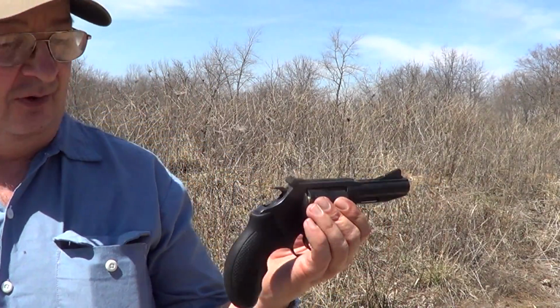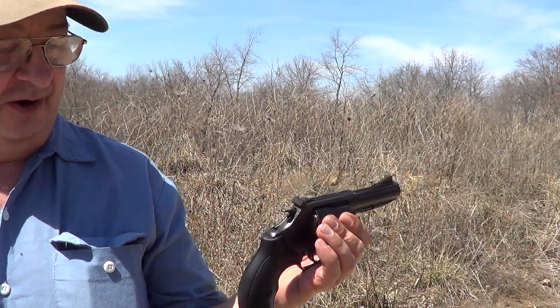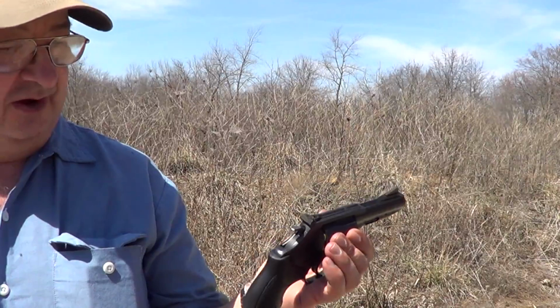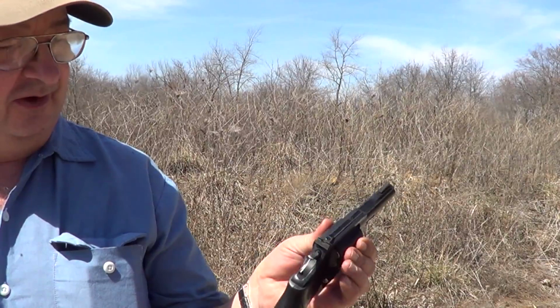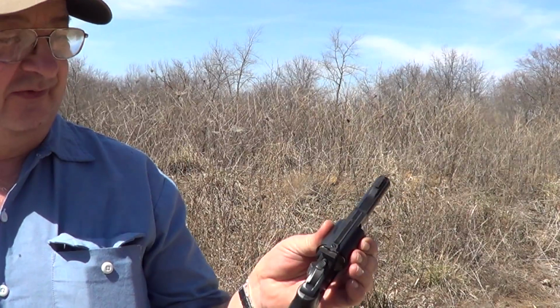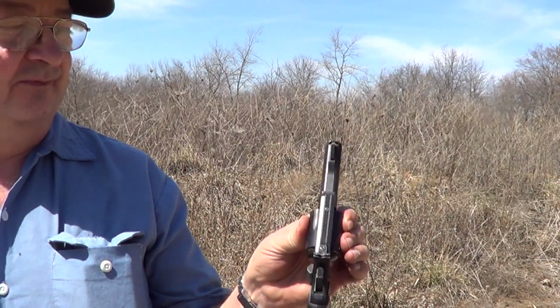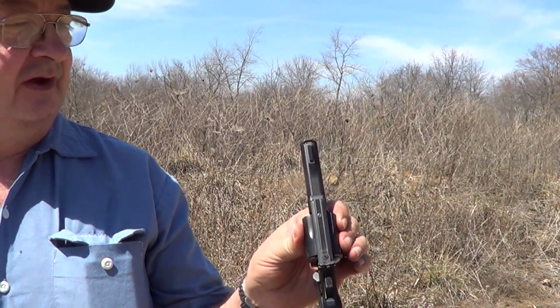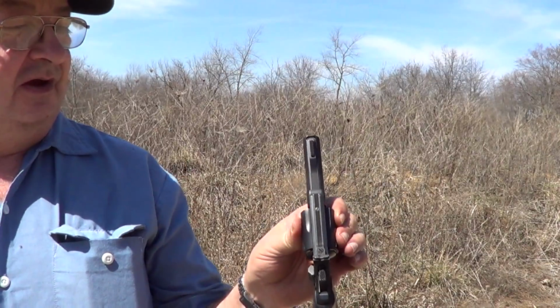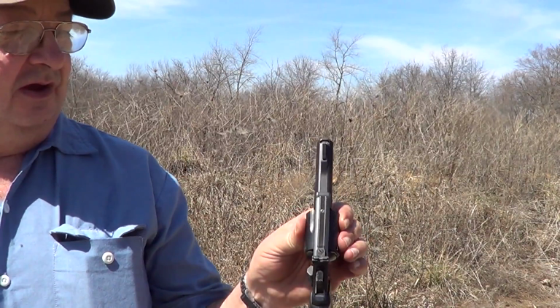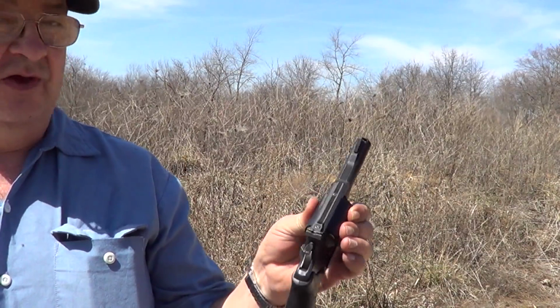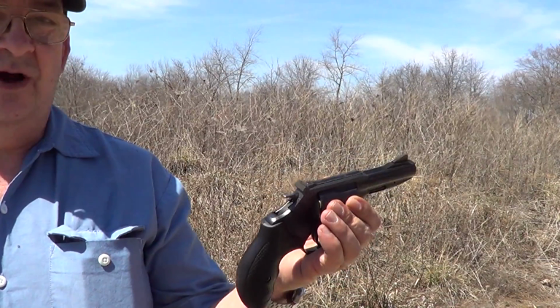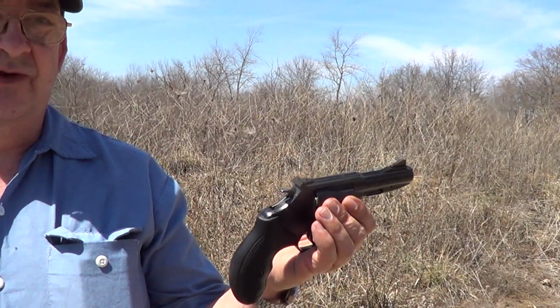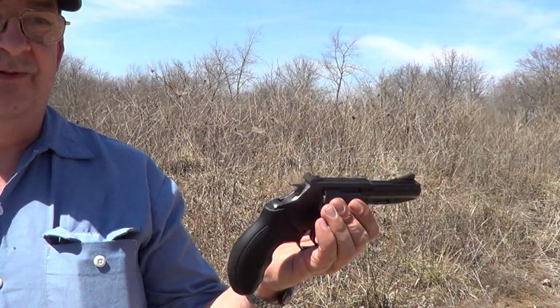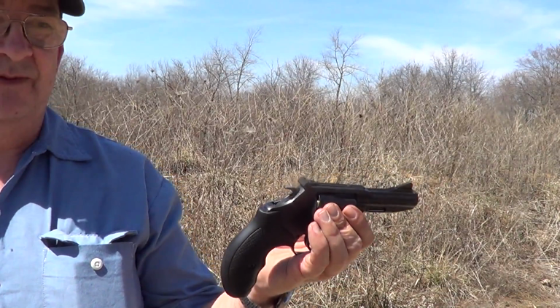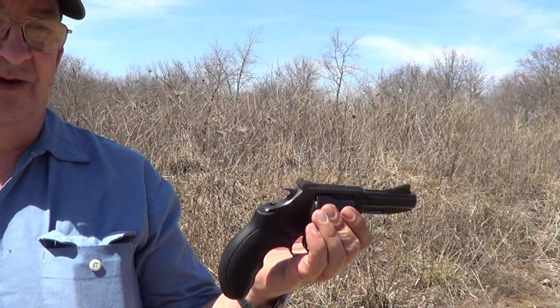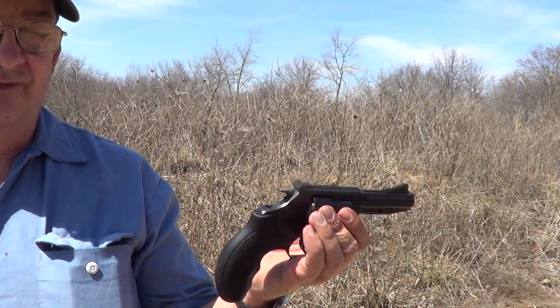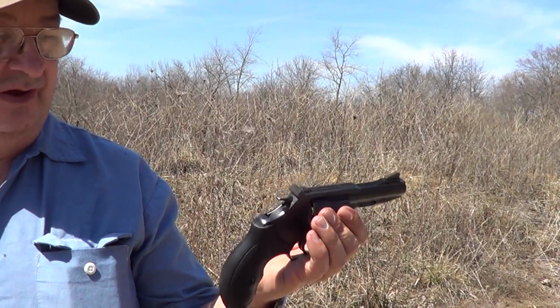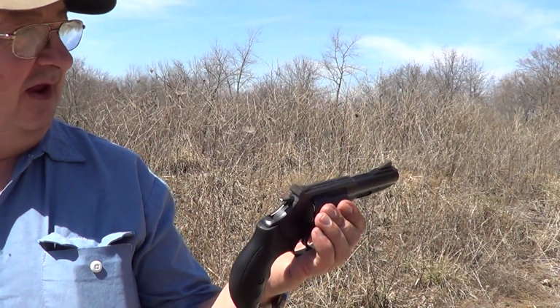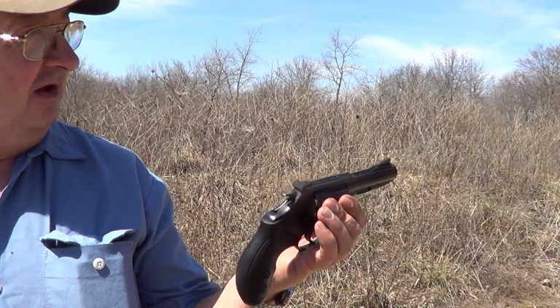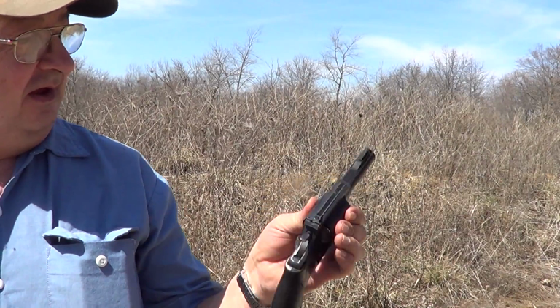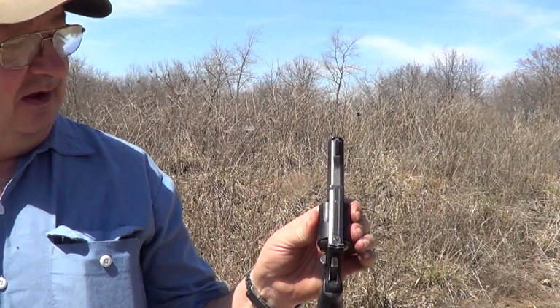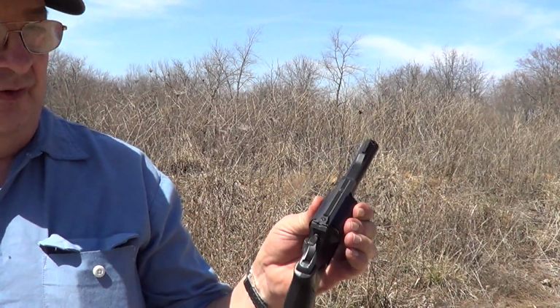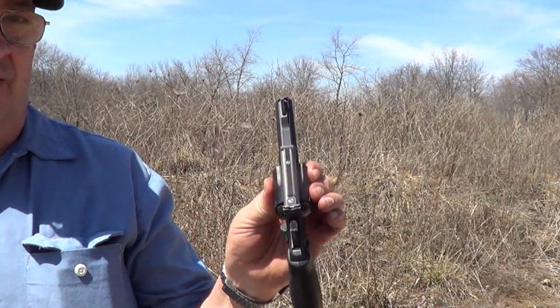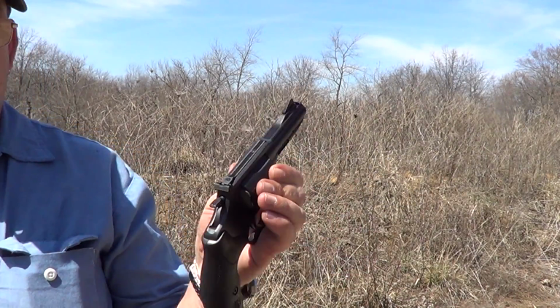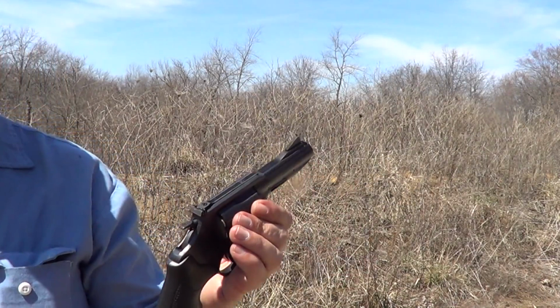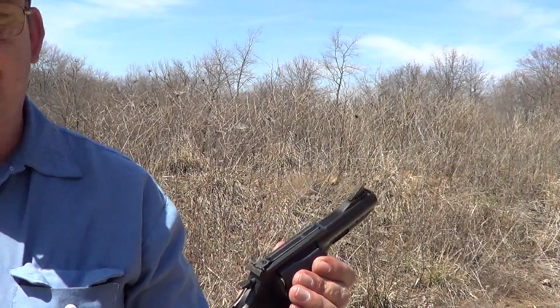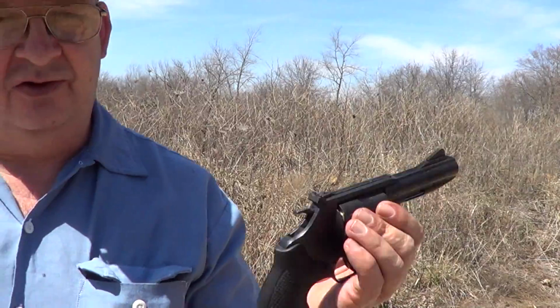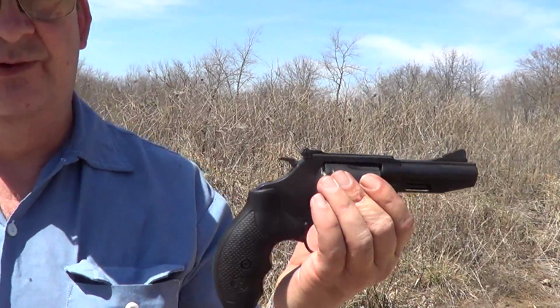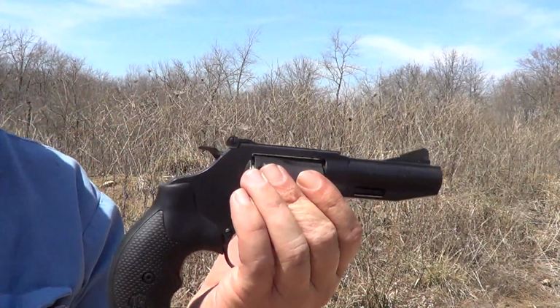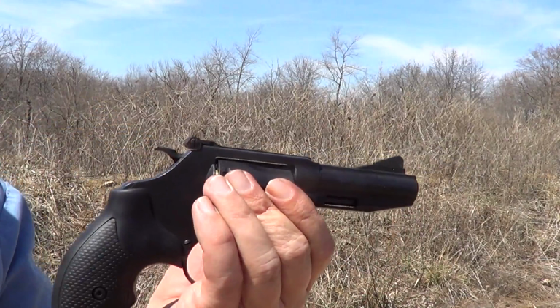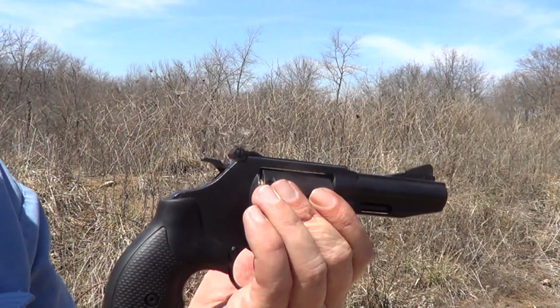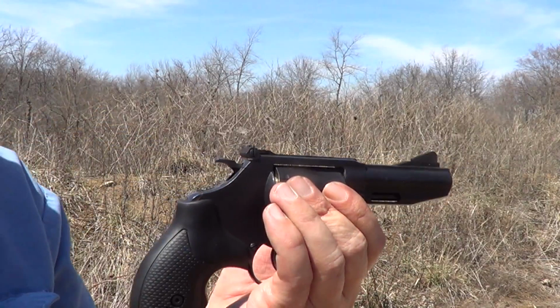Still, it's not as much as 357 Magnum, and the full power 327 is kind of pretty close to a 357 Magnum in power.